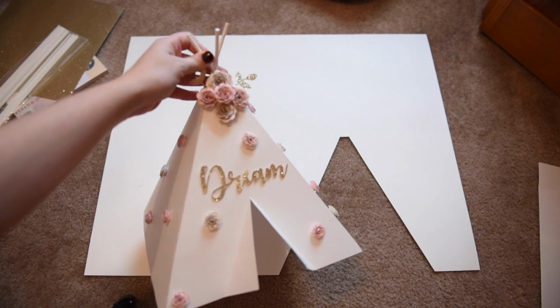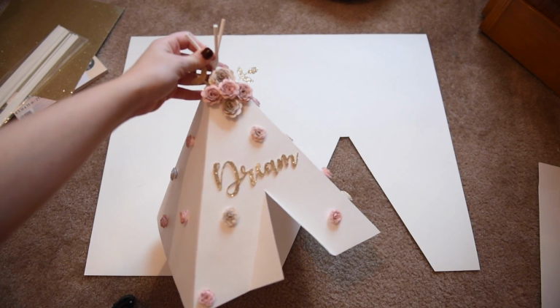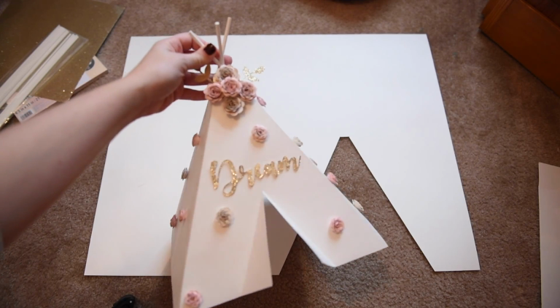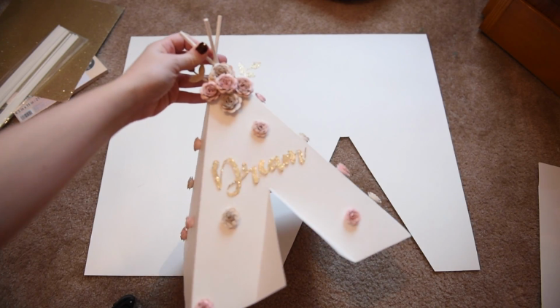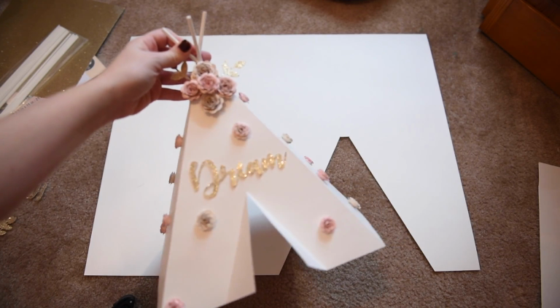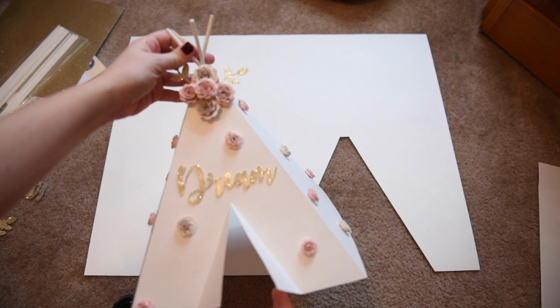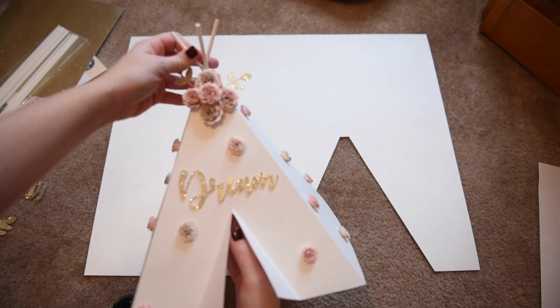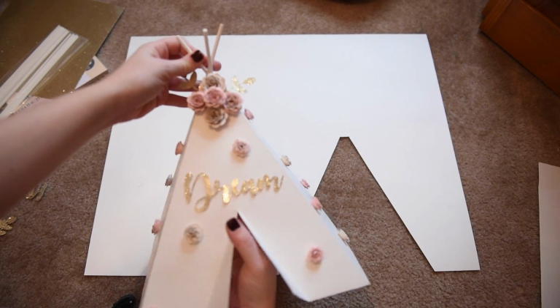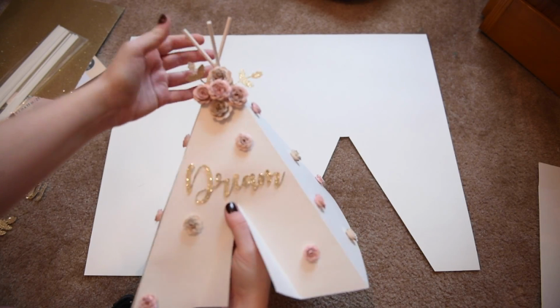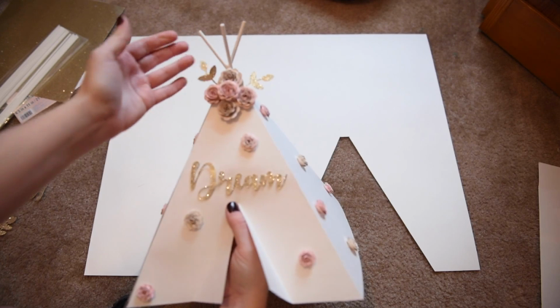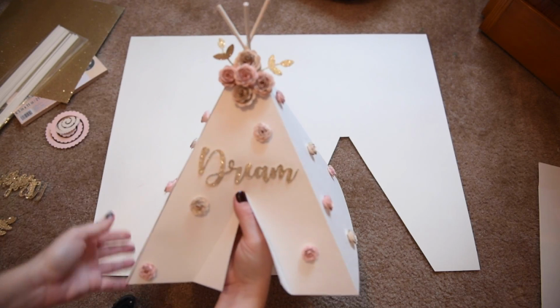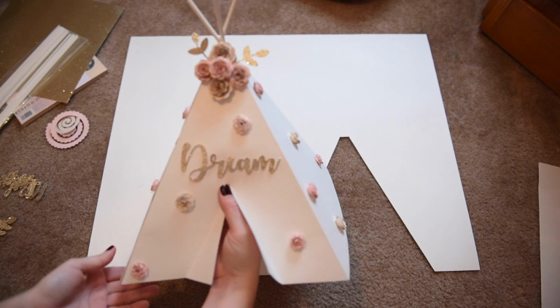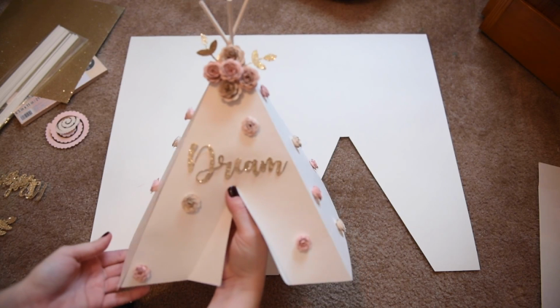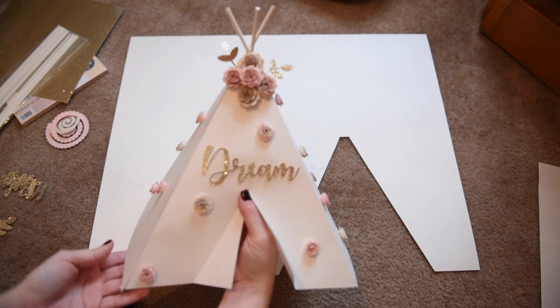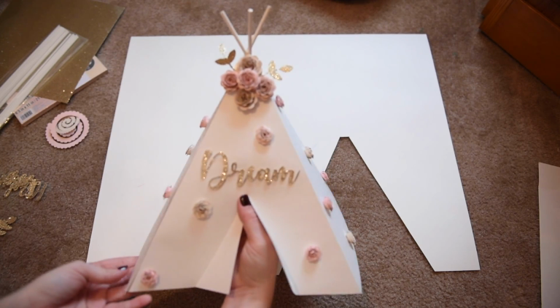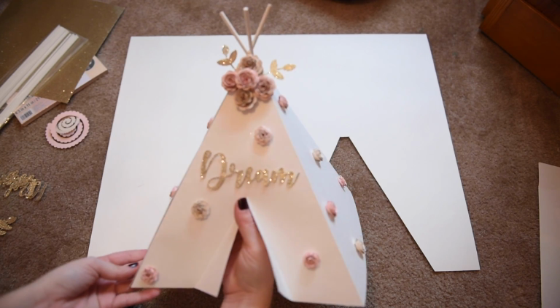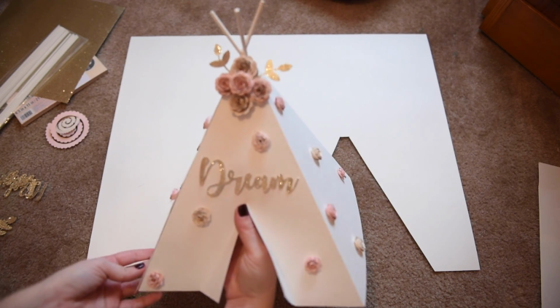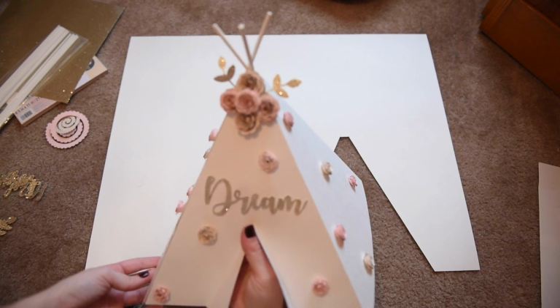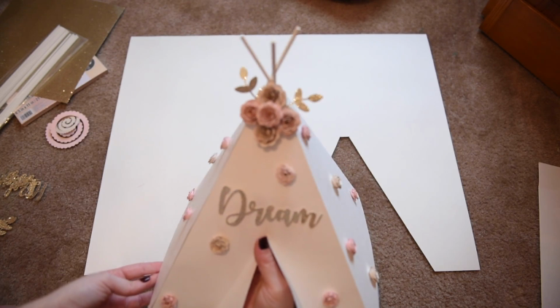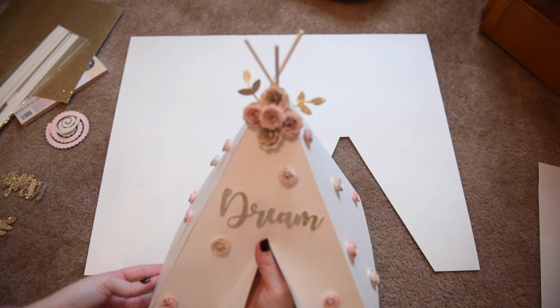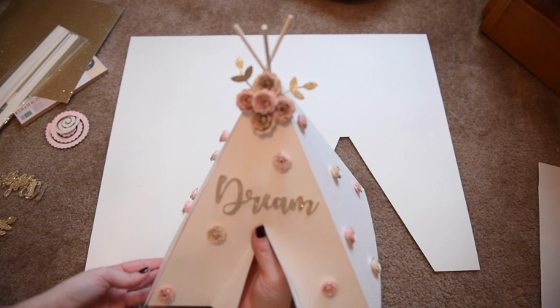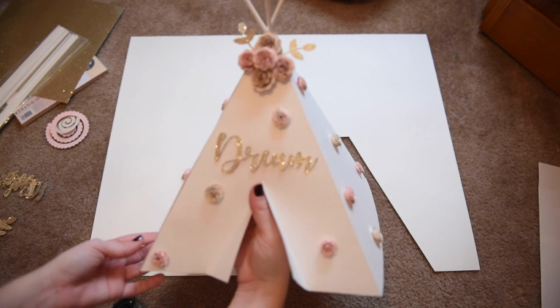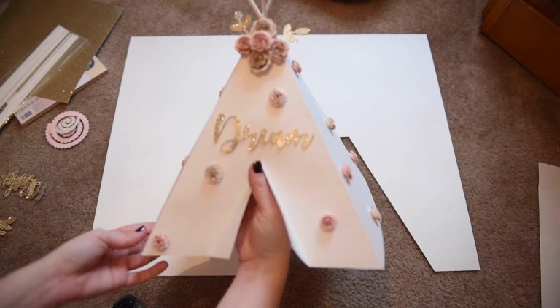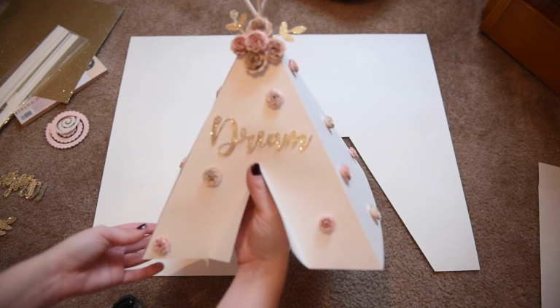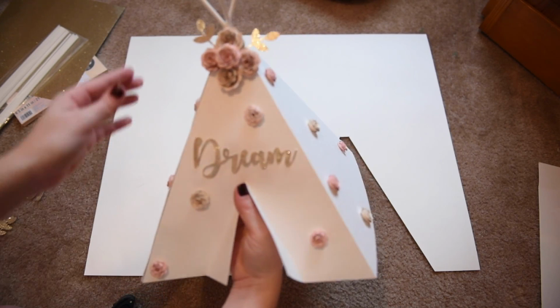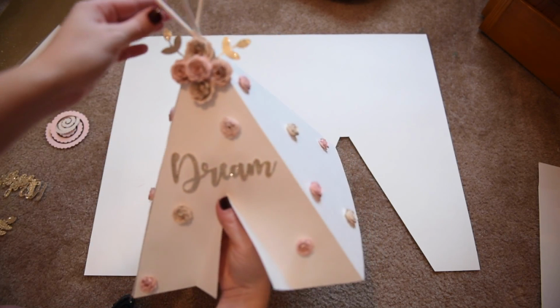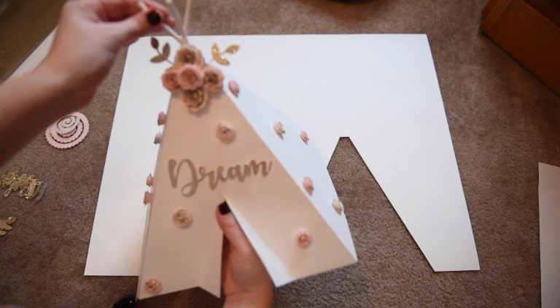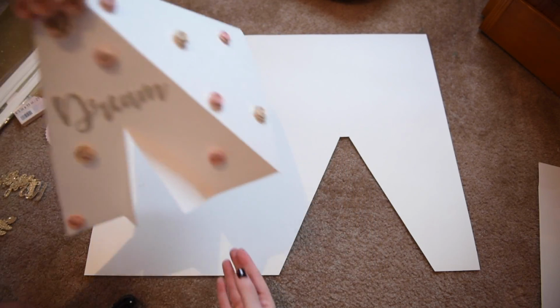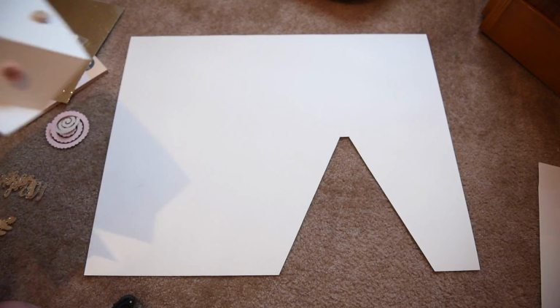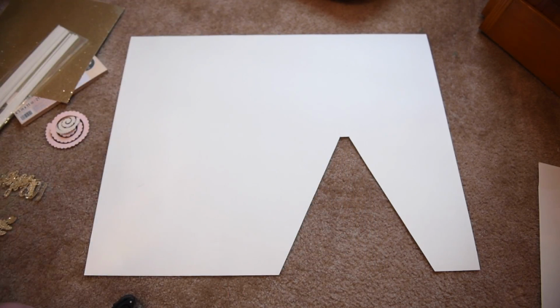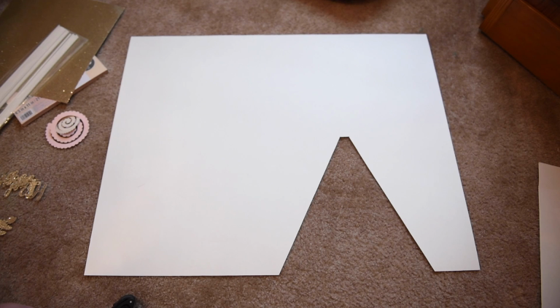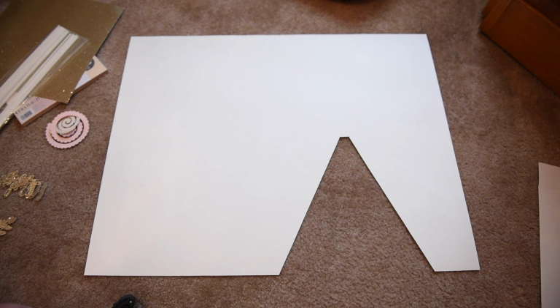Hi guys, I'm going to show you how I made this boho chic teepee centerpiece for my baby shower.